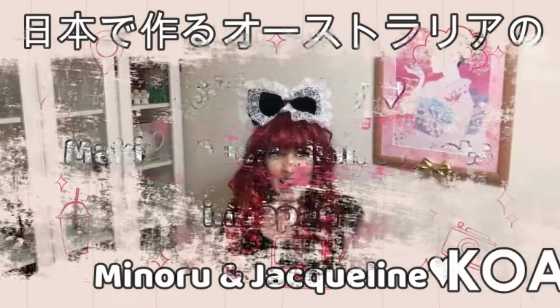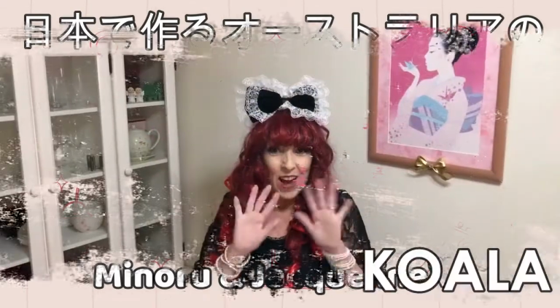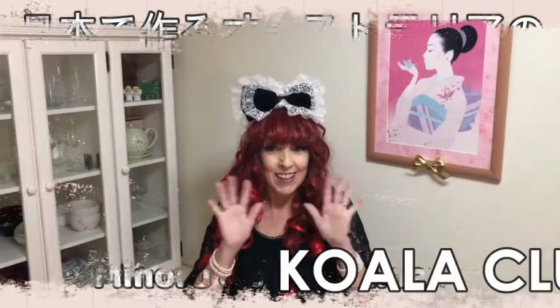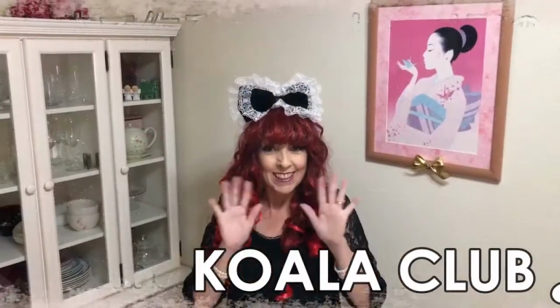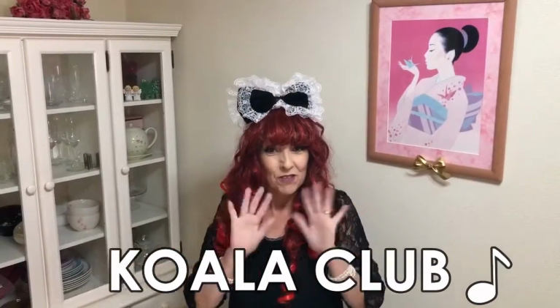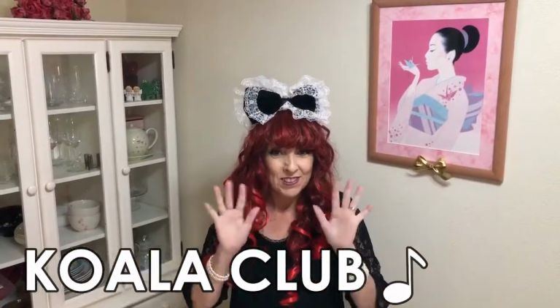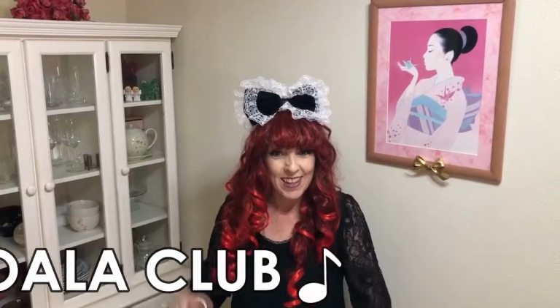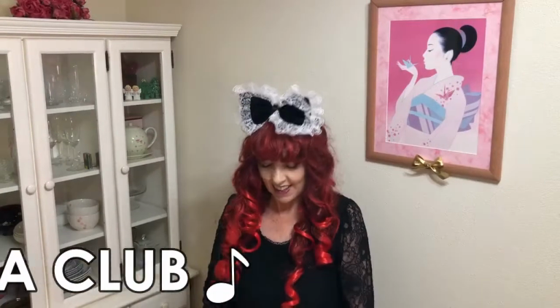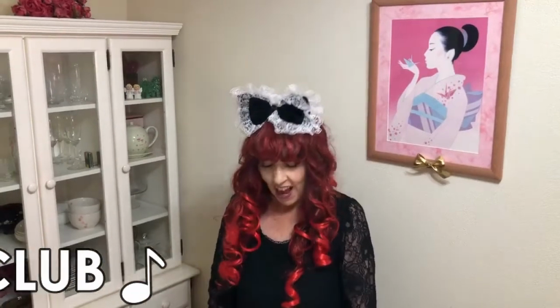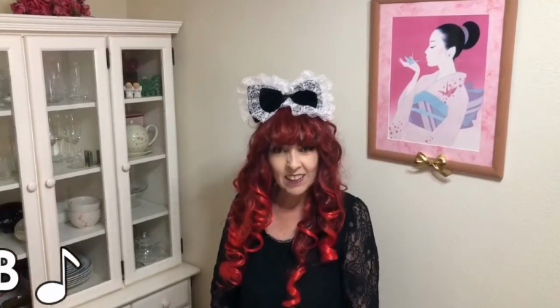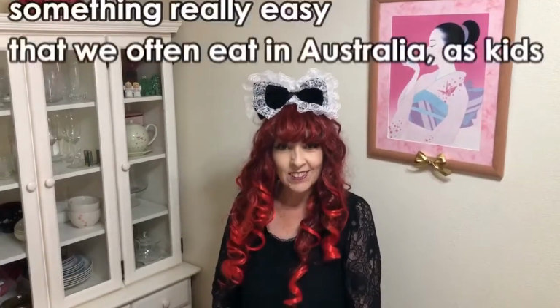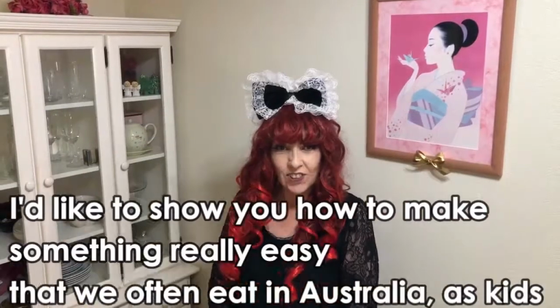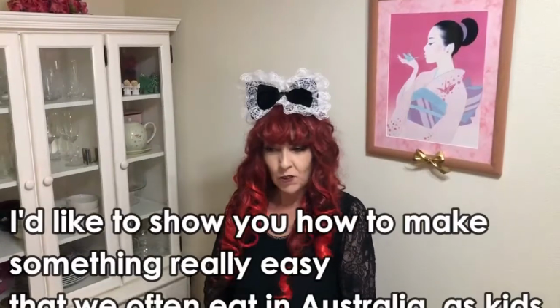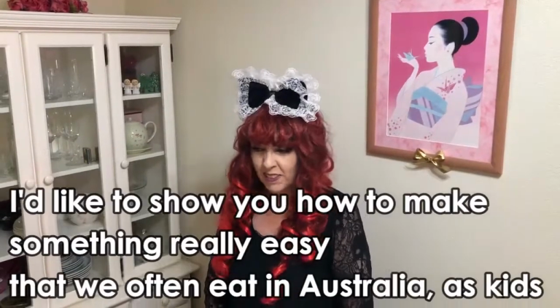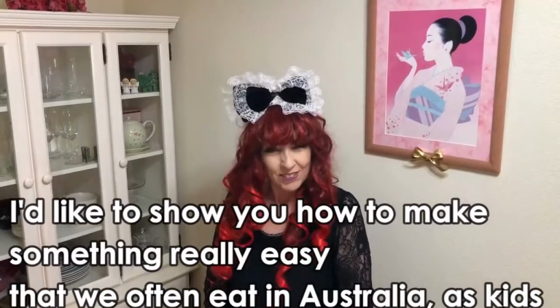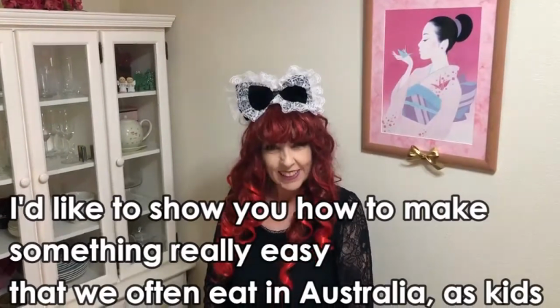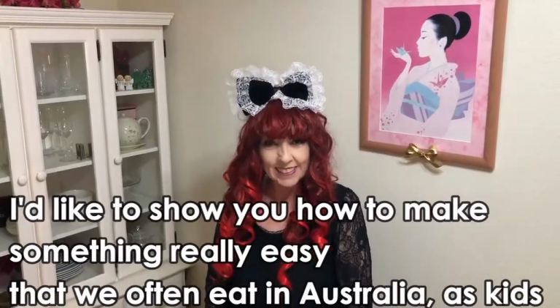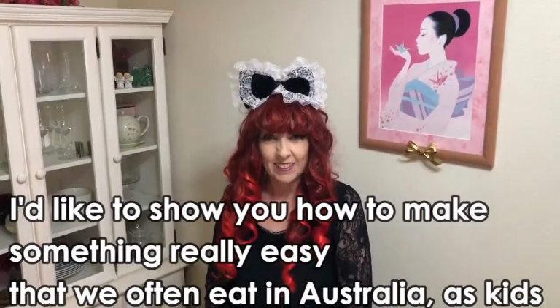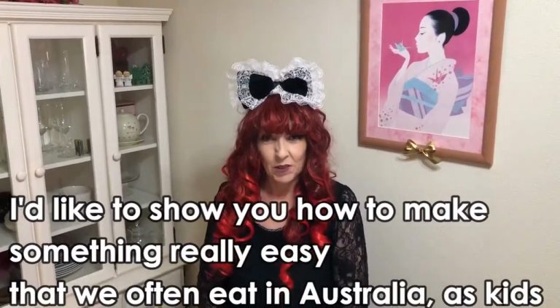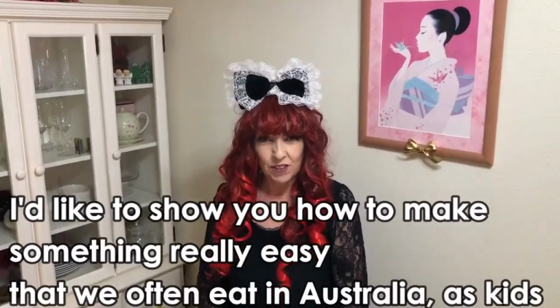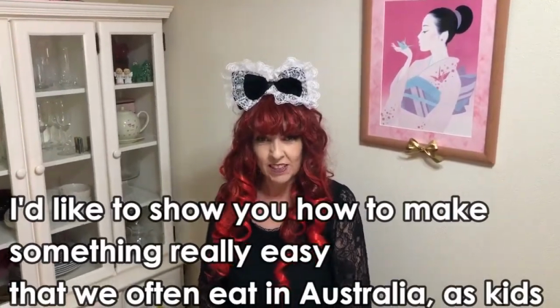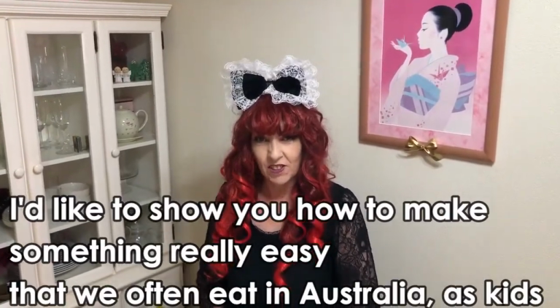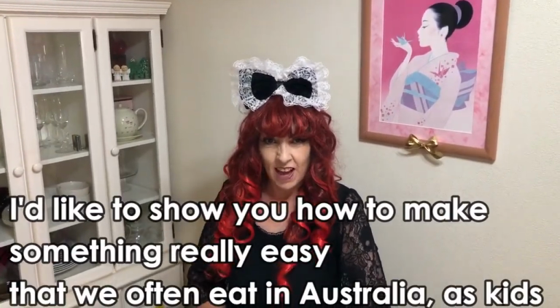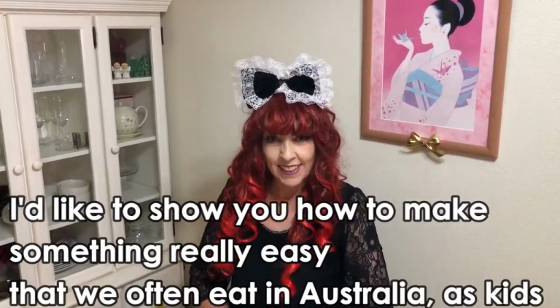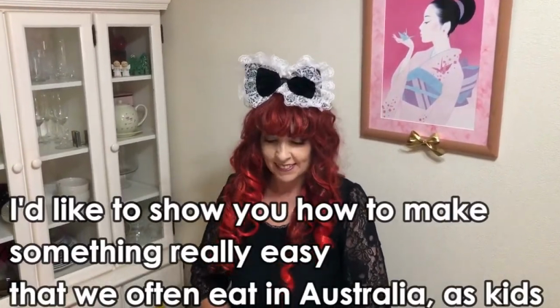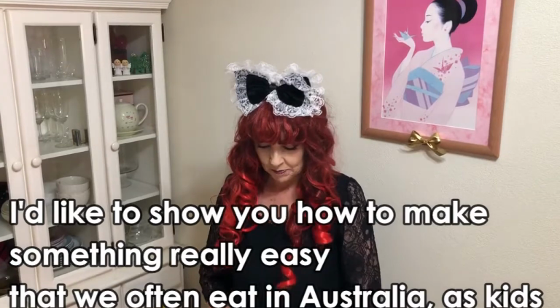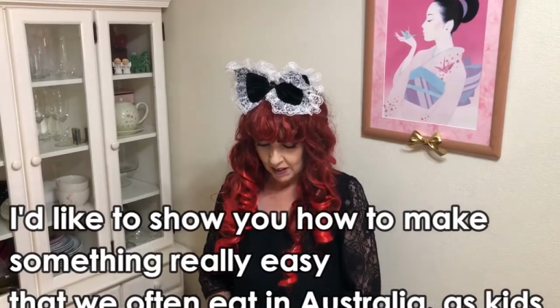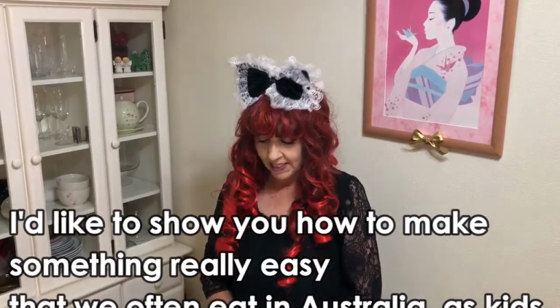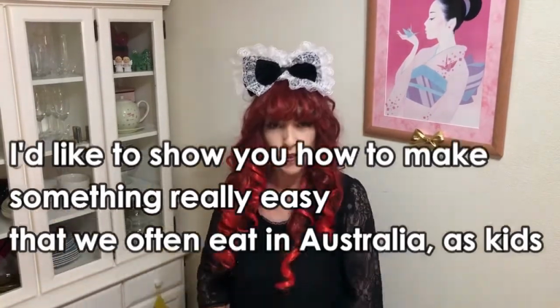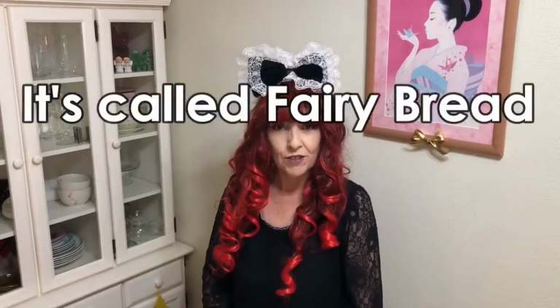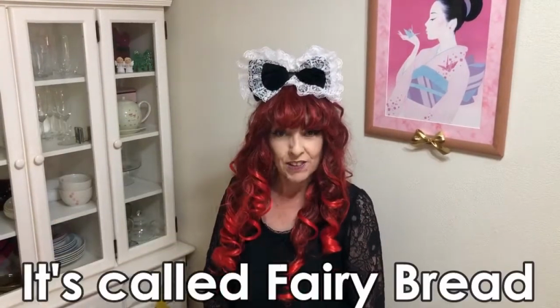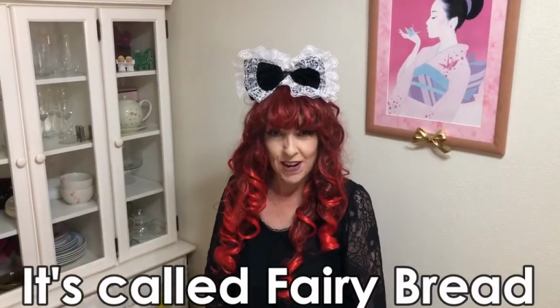Hello, I'm Jacqueline. I'm from Australia. I'd like to show you how to make something really easy that we often eat in Australia as kids. It's called fairy bread.